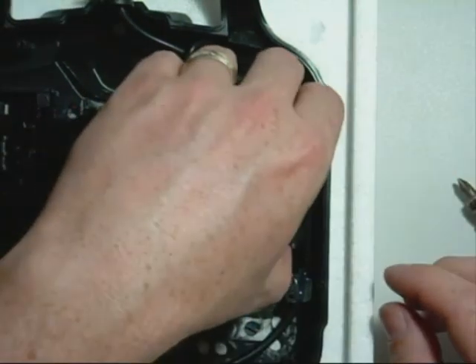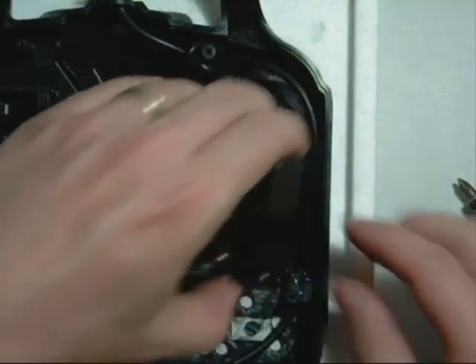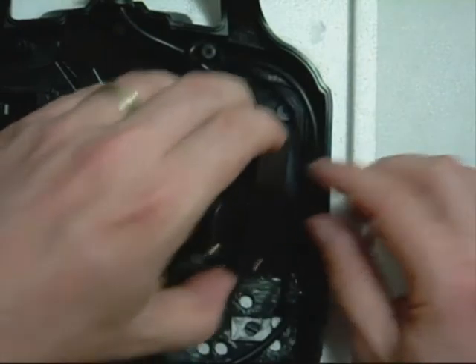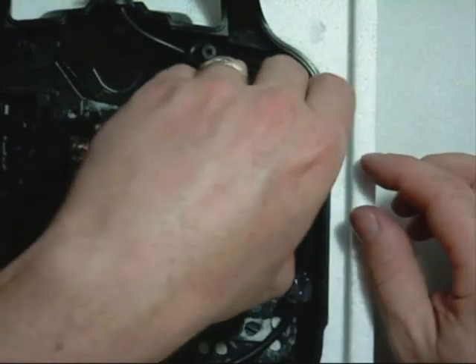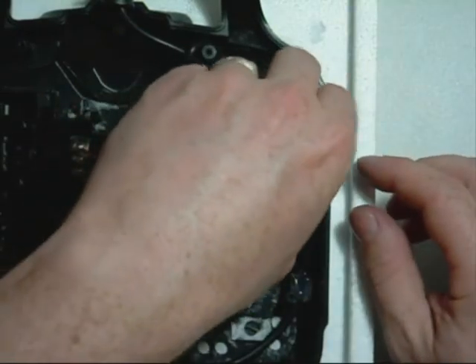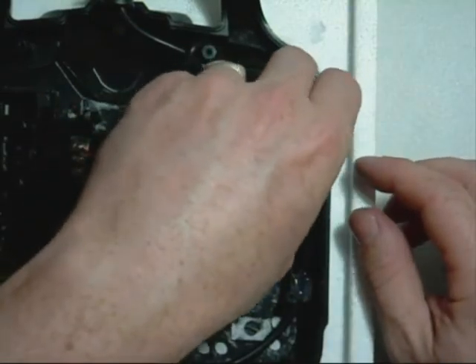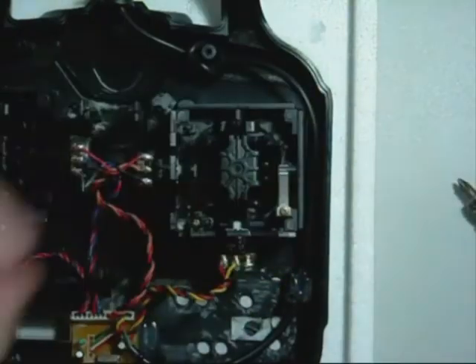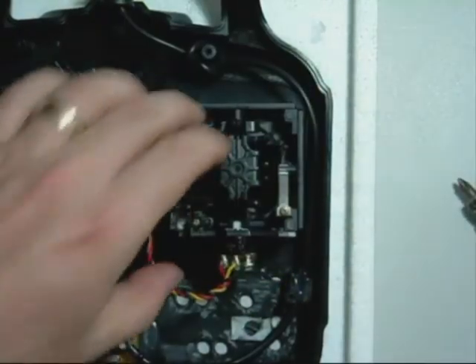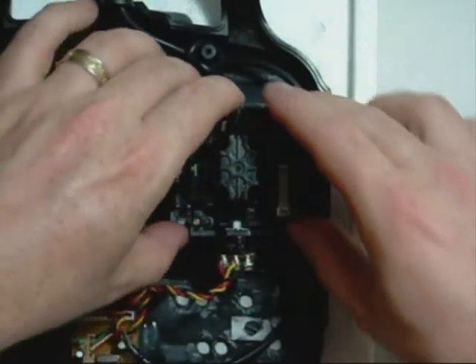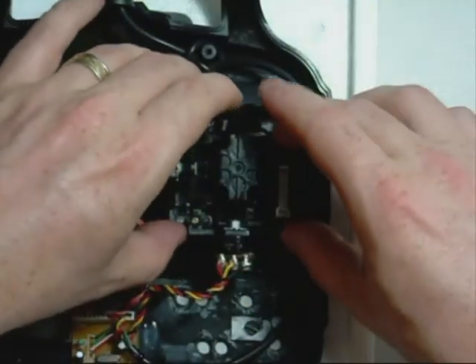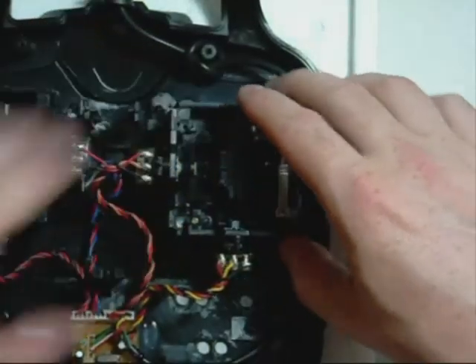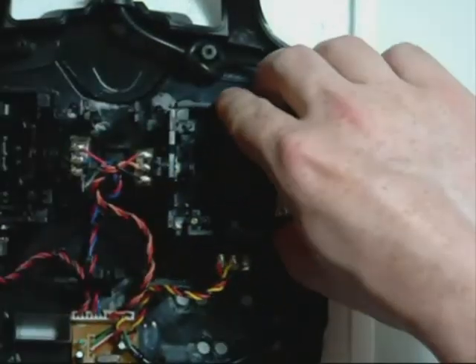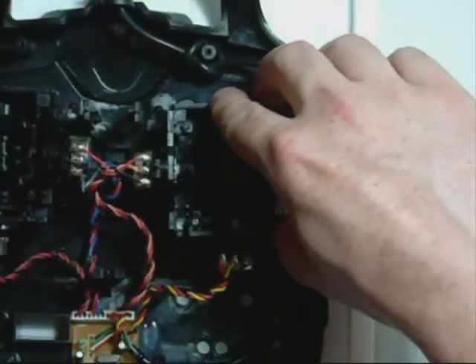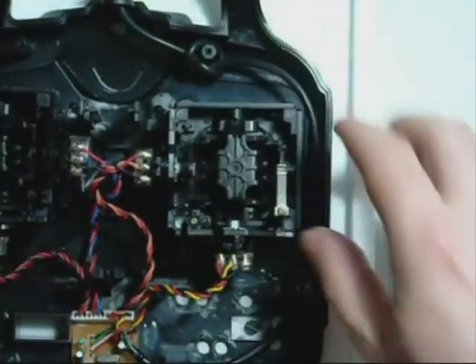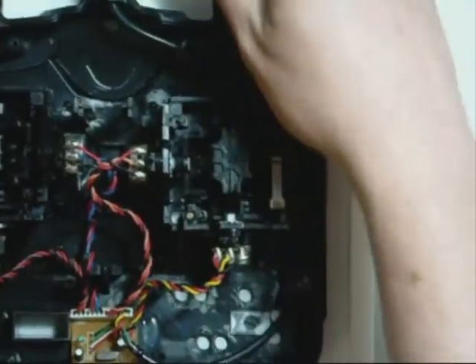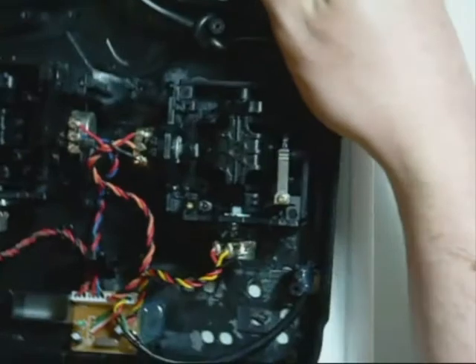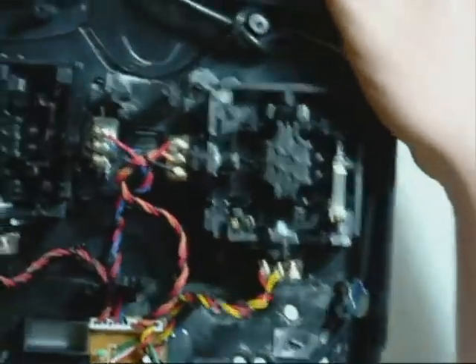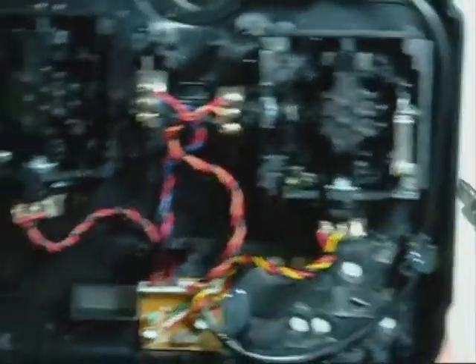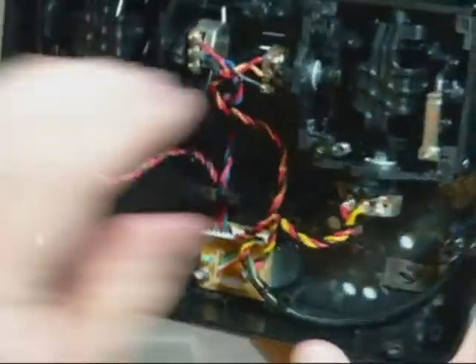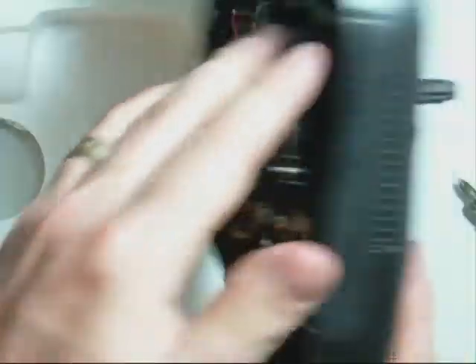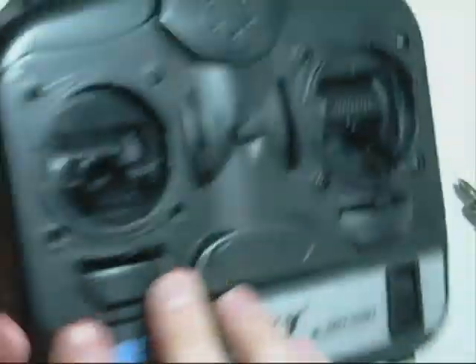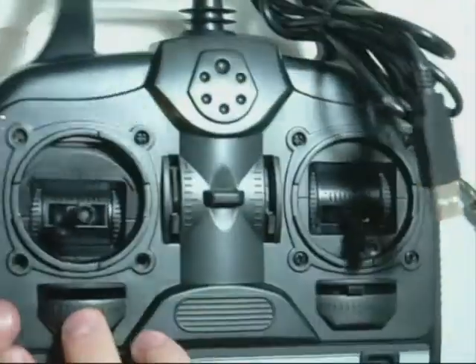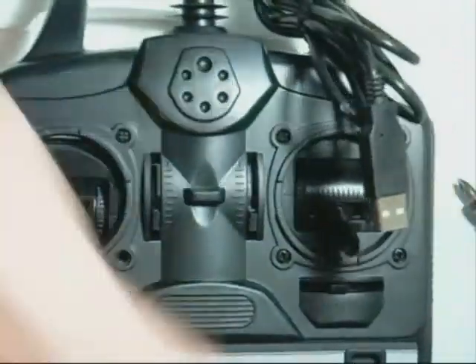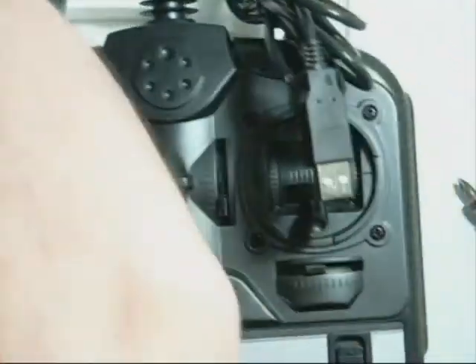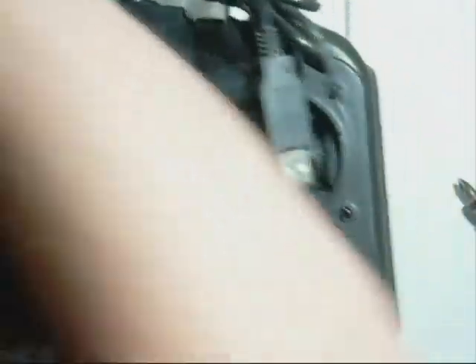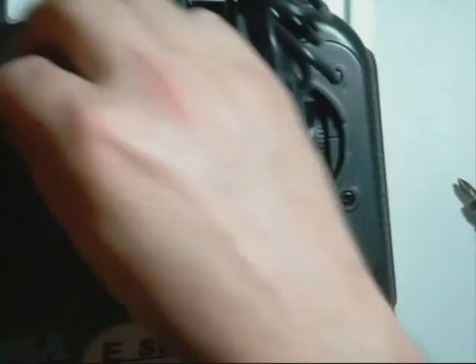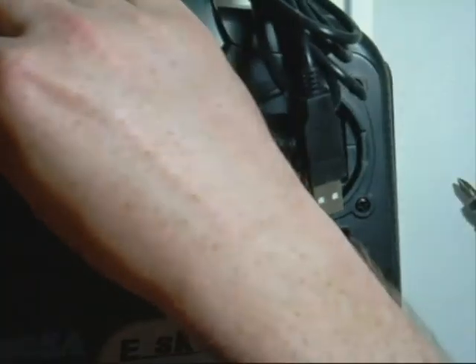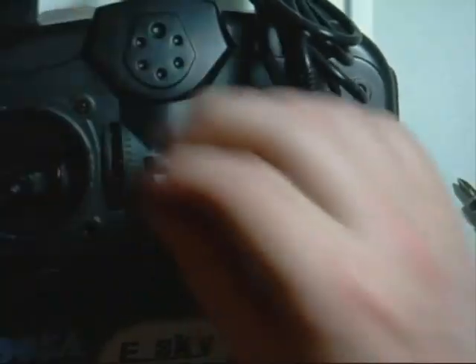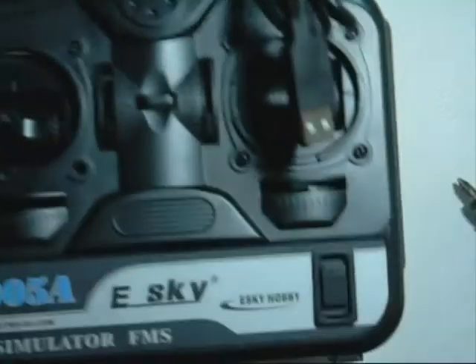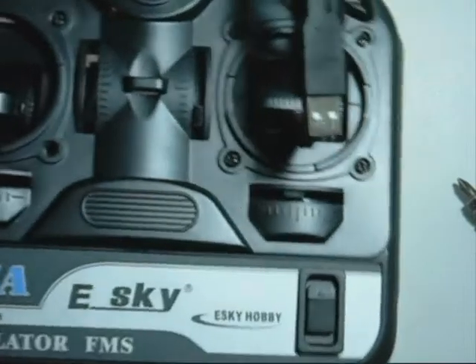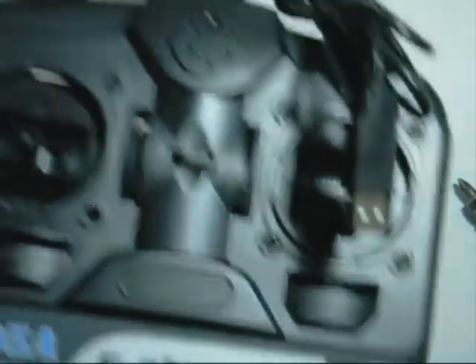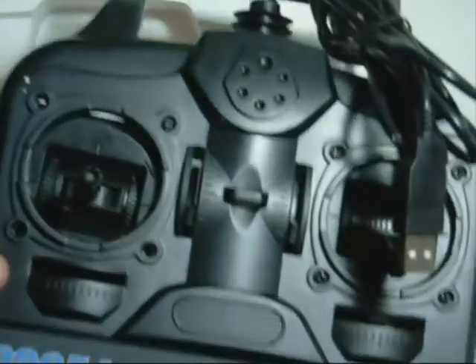So let's just put that stick back in. We'll turn it back over now, make sure it's centered, and we'll screw that stick back in using these screws.